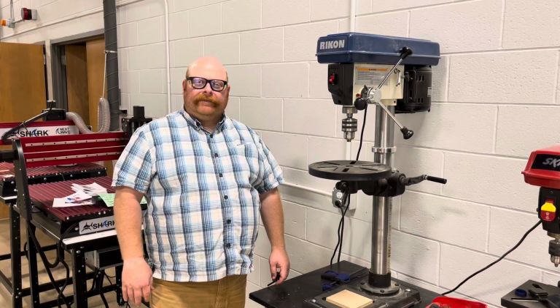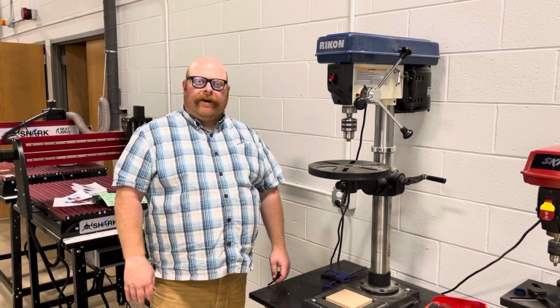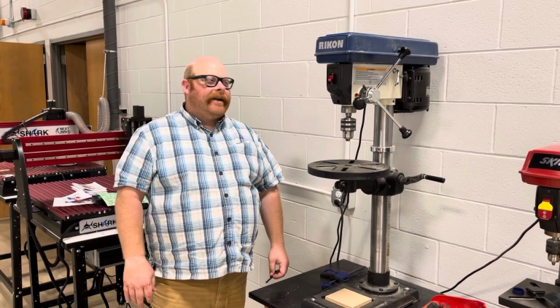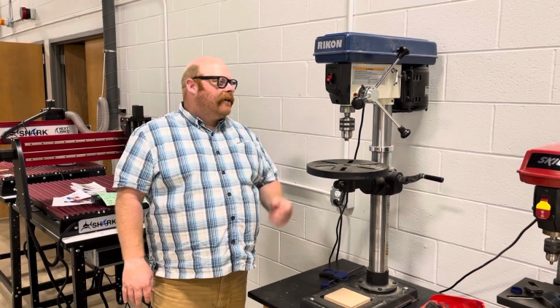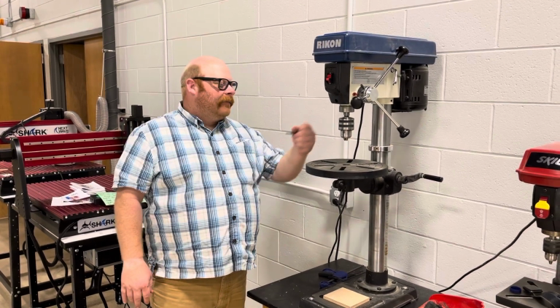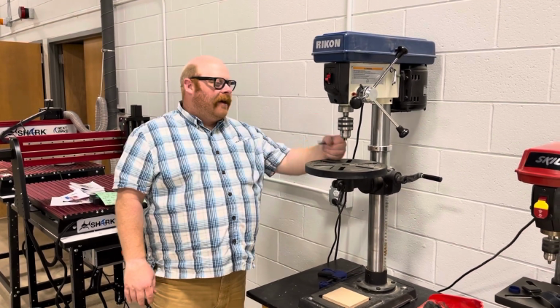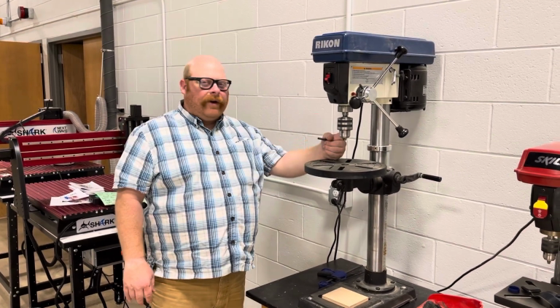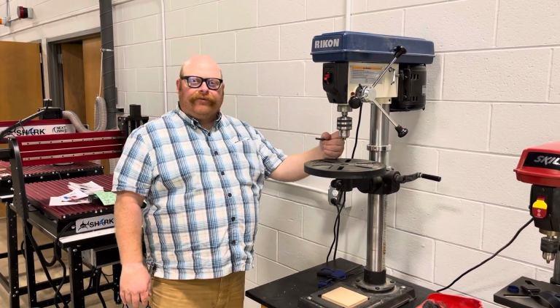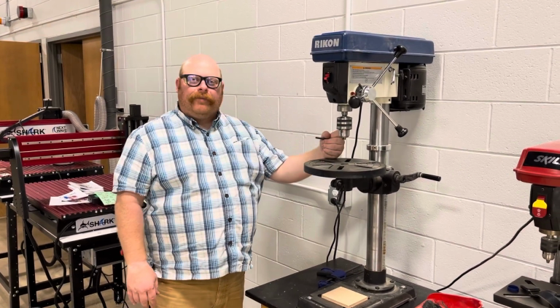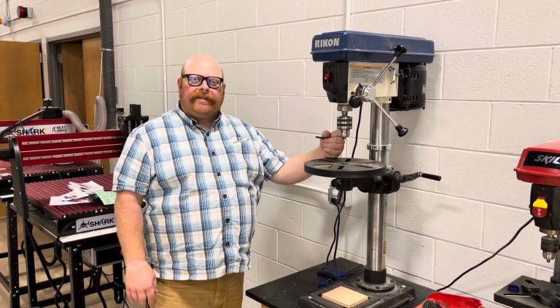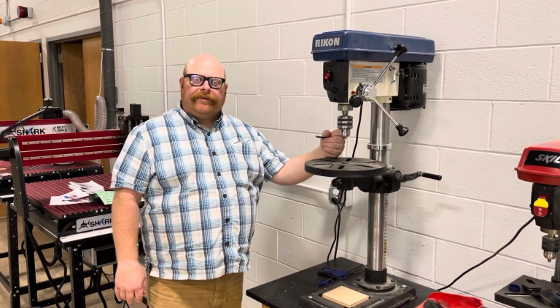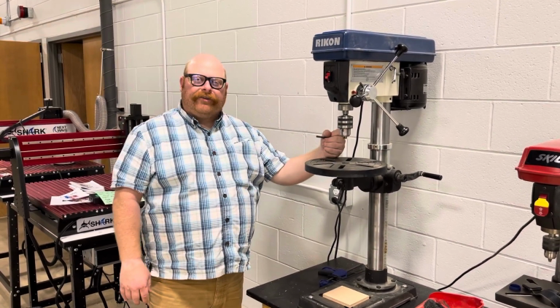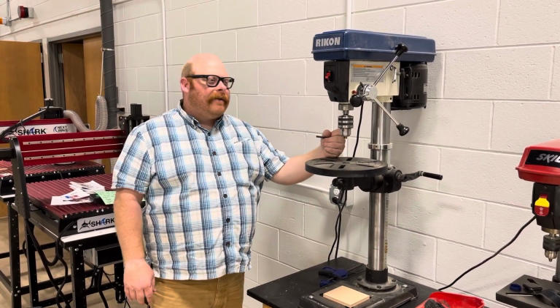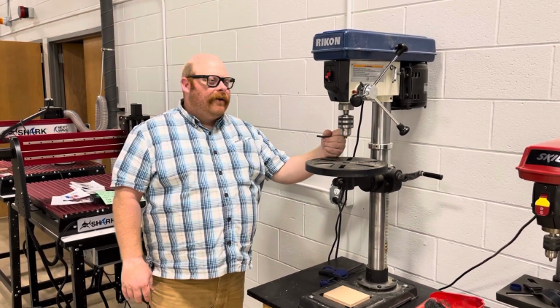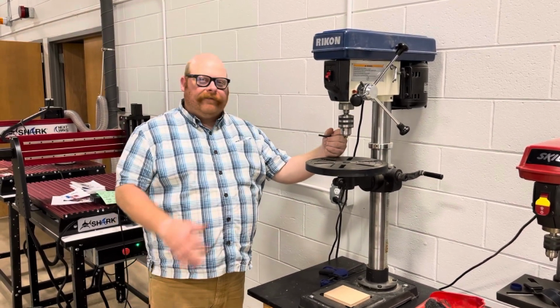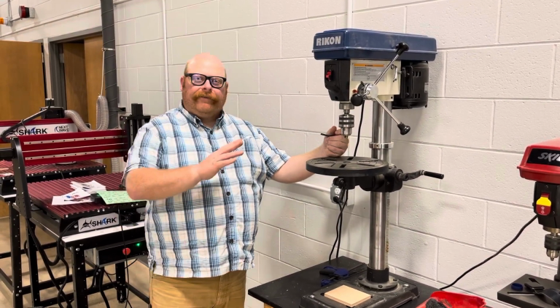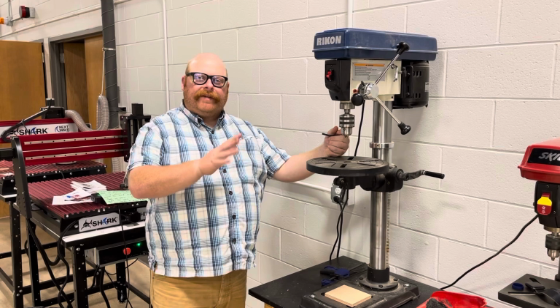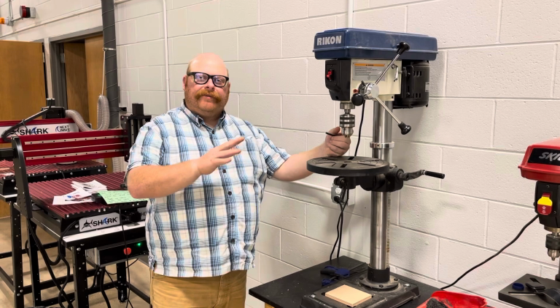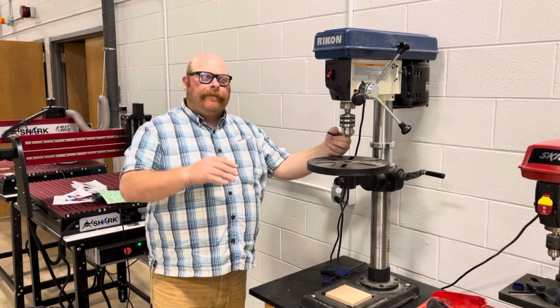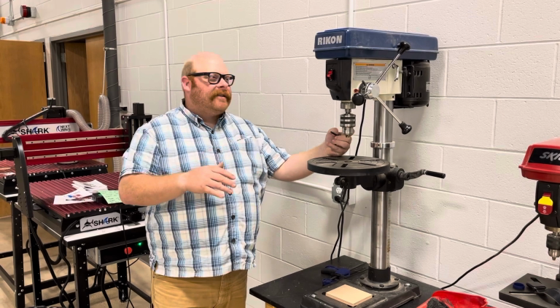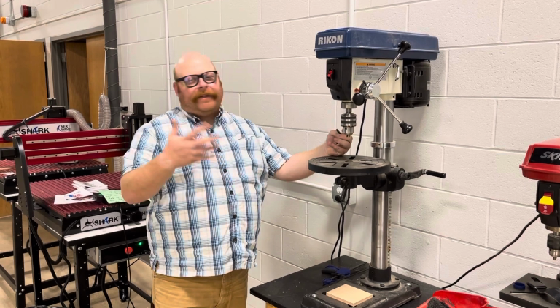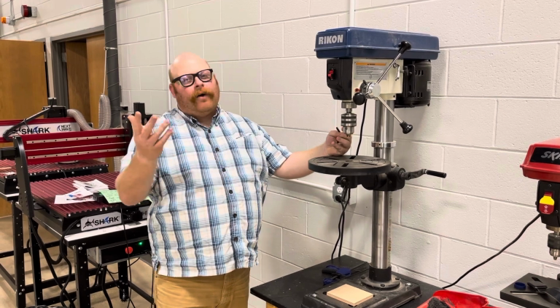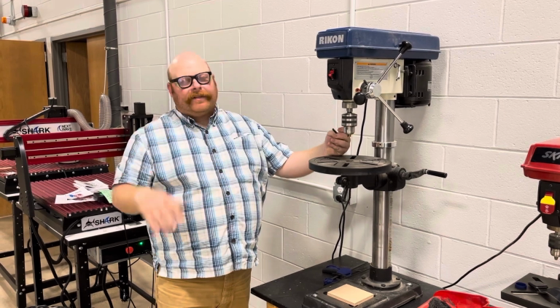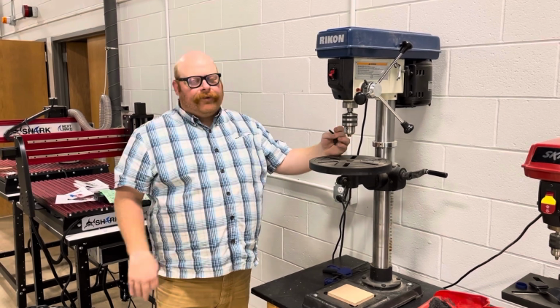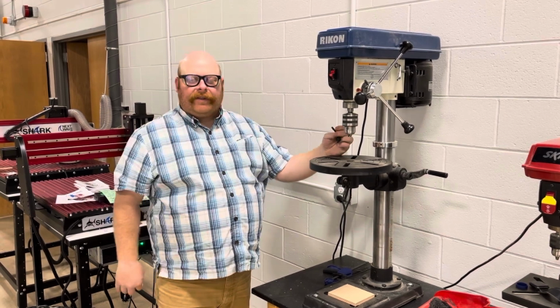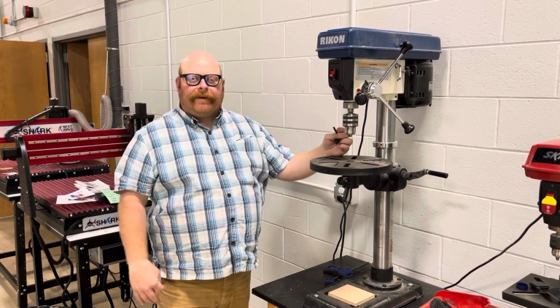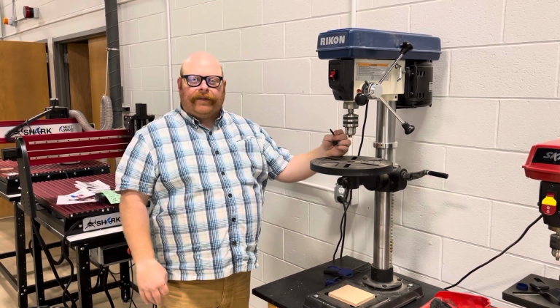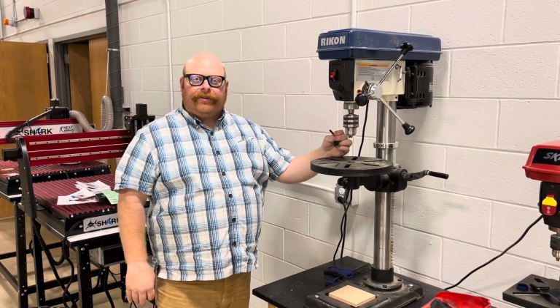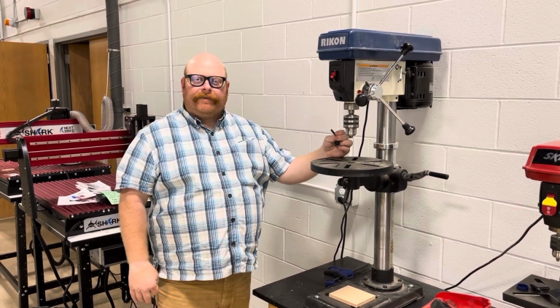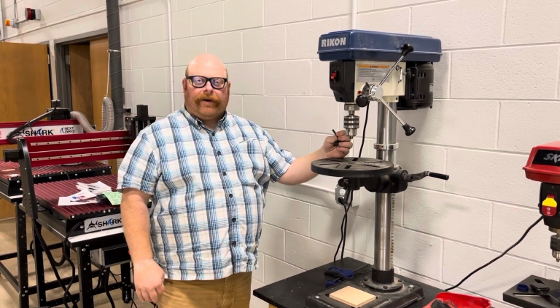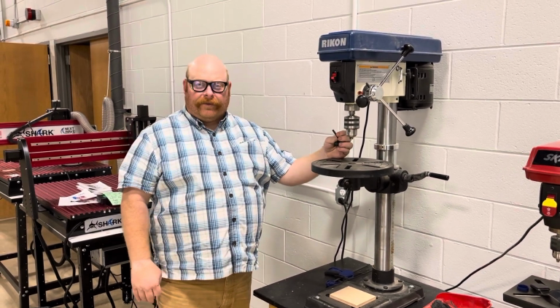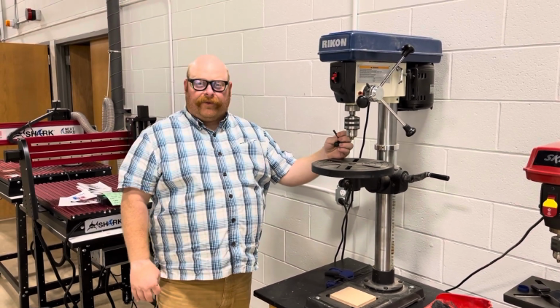Here we have one of our drill presses in the shop. We have two different types of drill presses but they all essentially work the same. Let's show you some of the parts first.